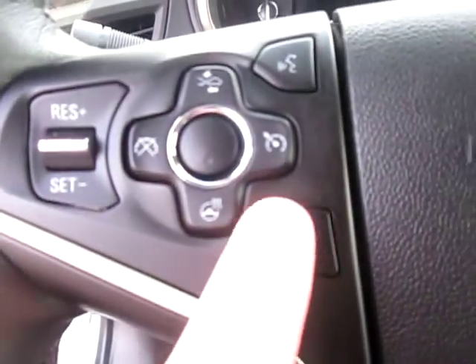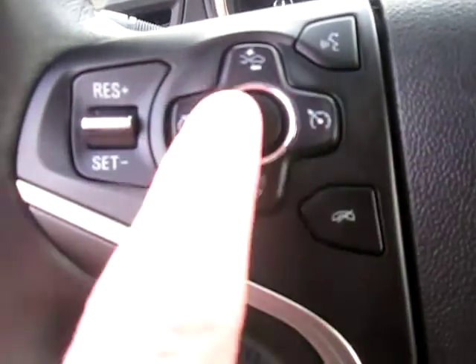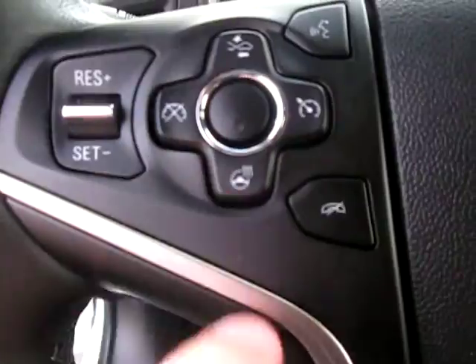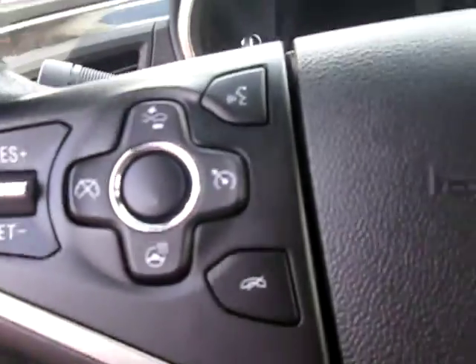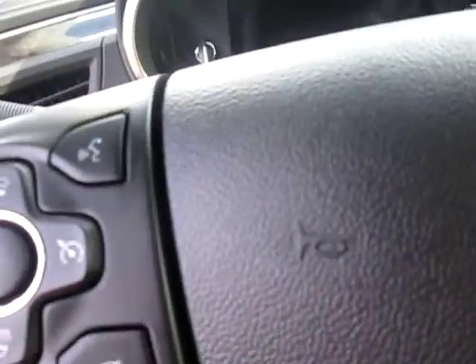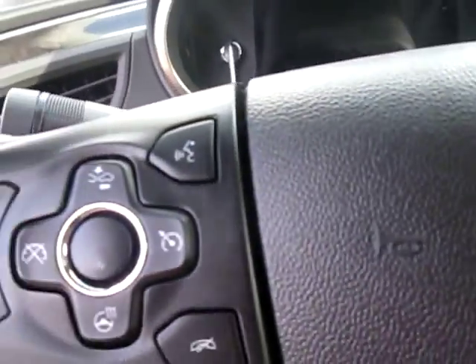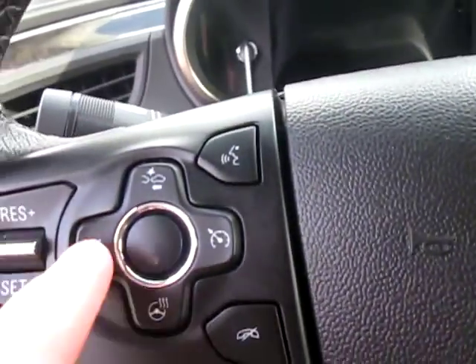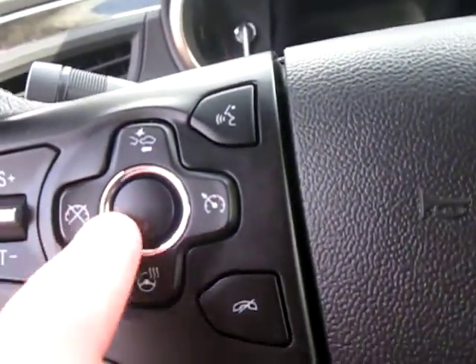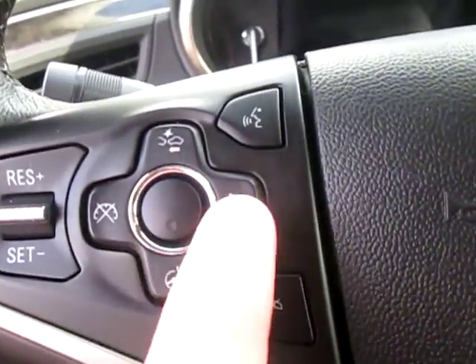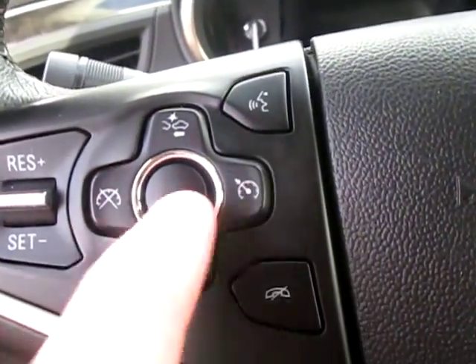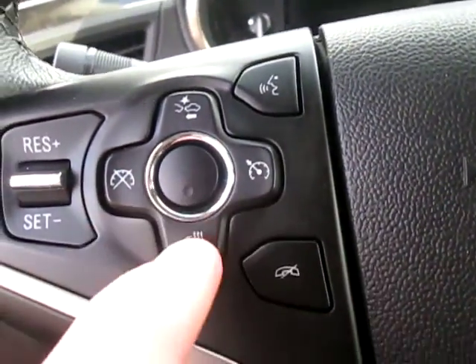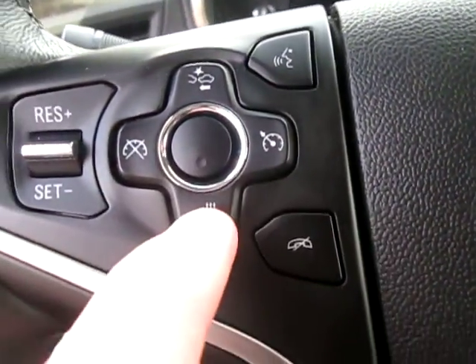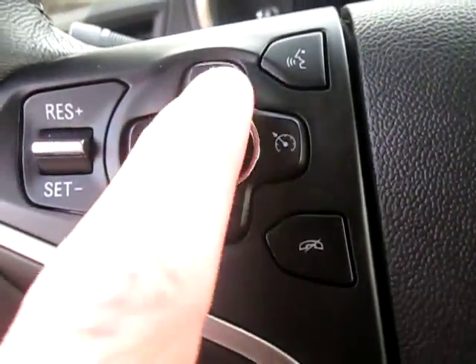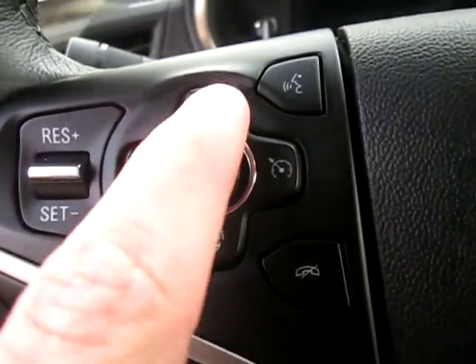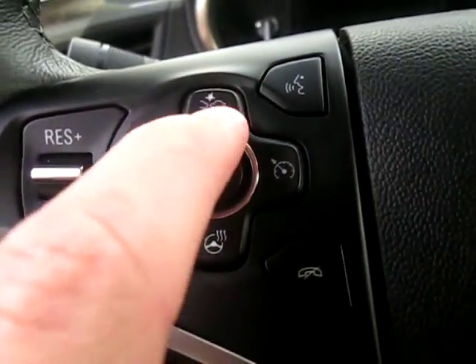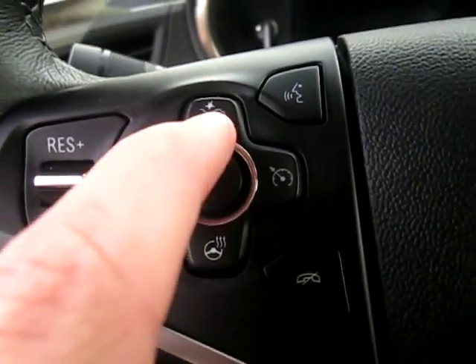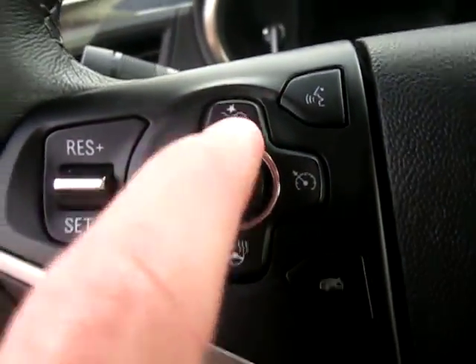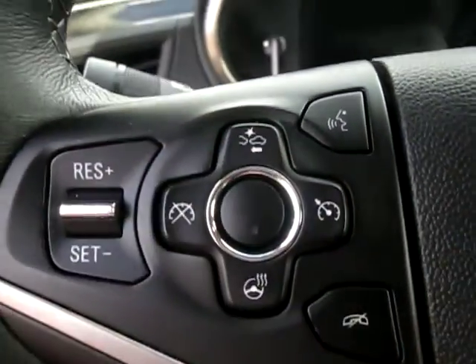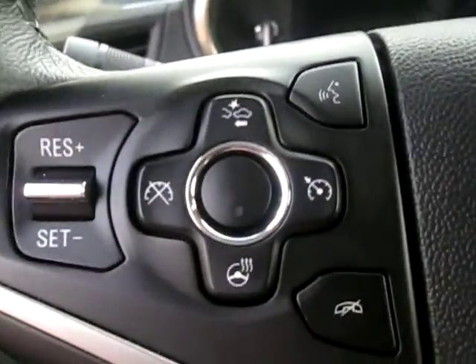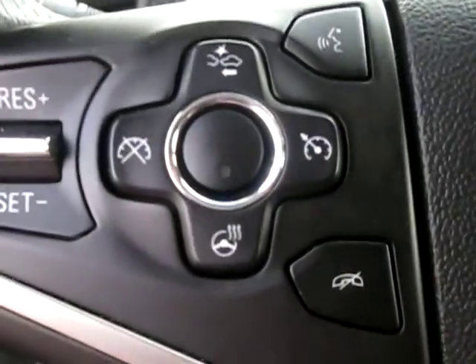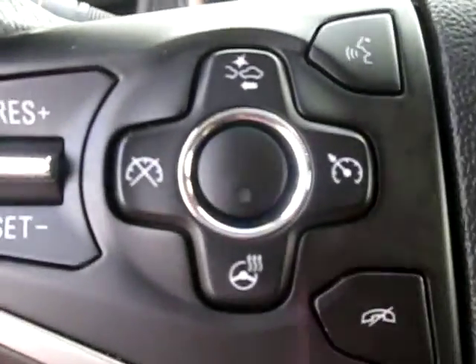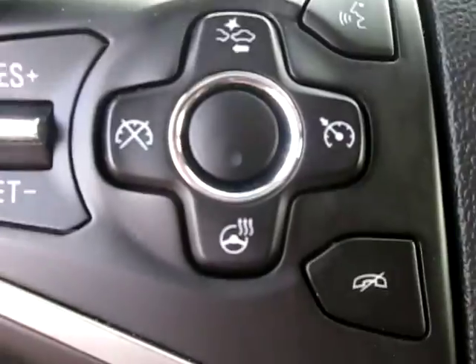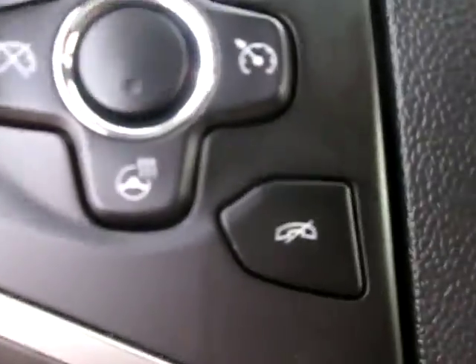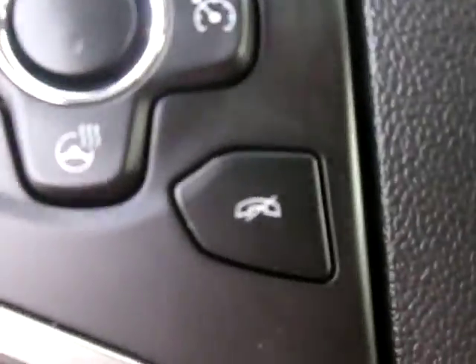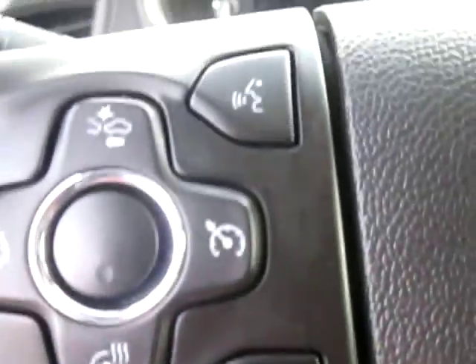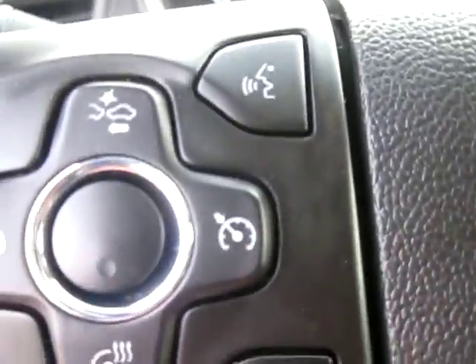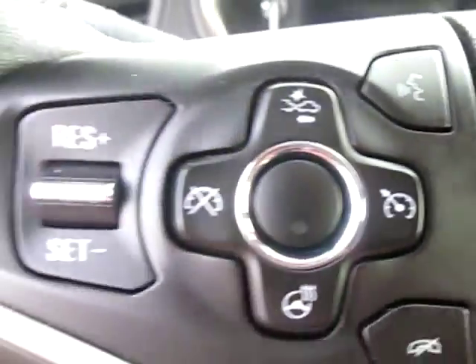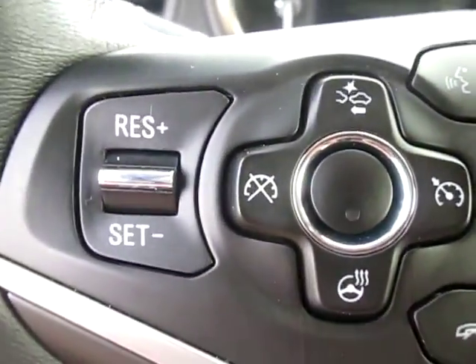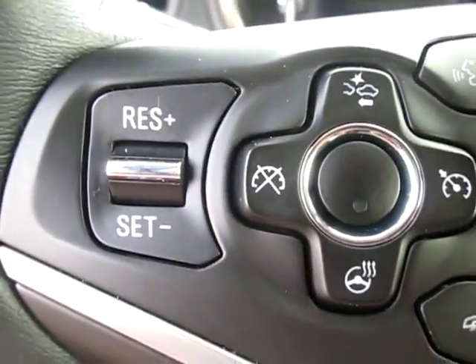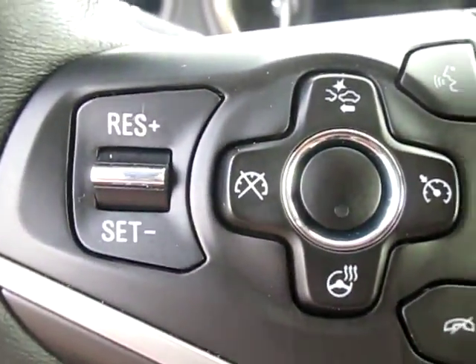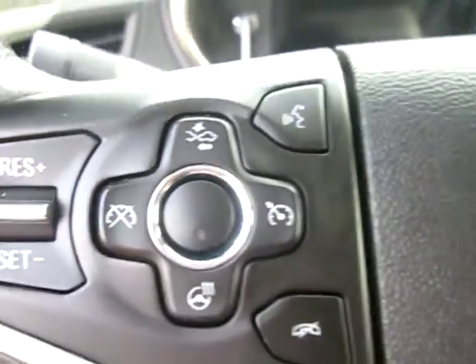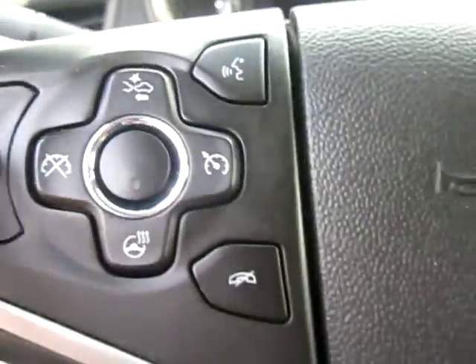Right here we do have our cruise controls, our heated steering wheel, and our forward collision alert right there. We also have our Bluetooth connectivity buttons as well.